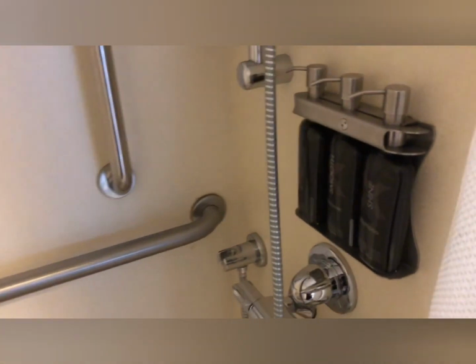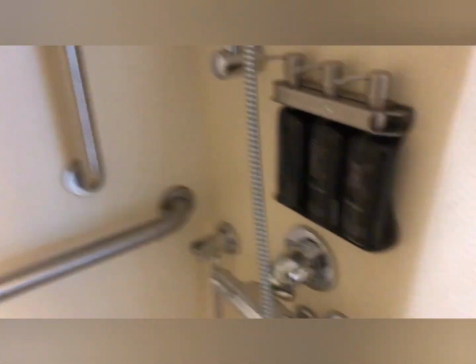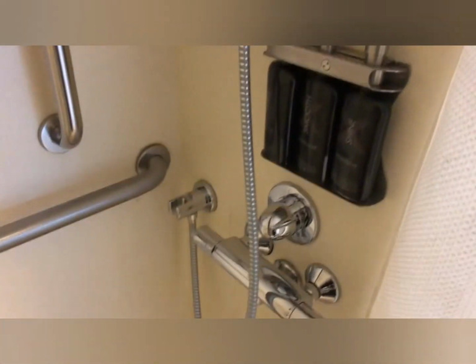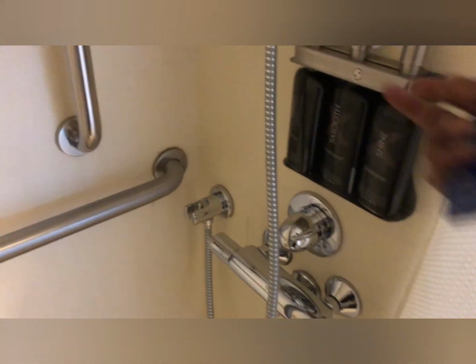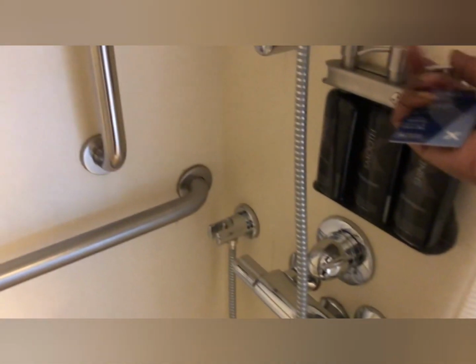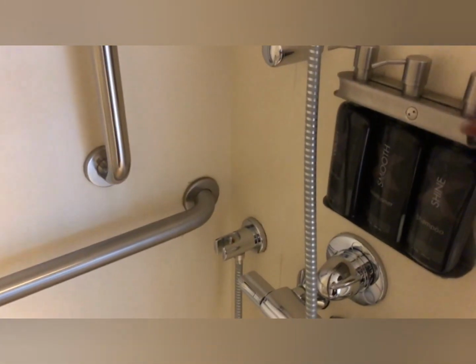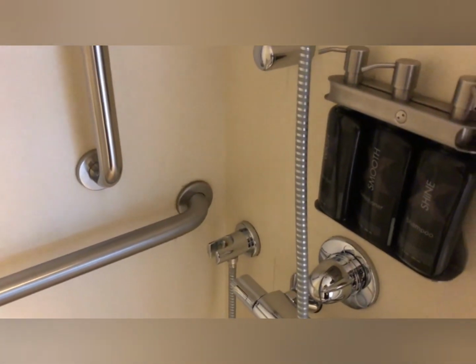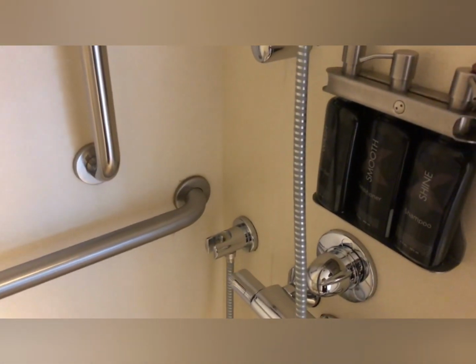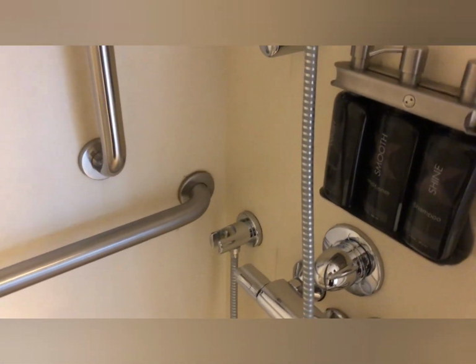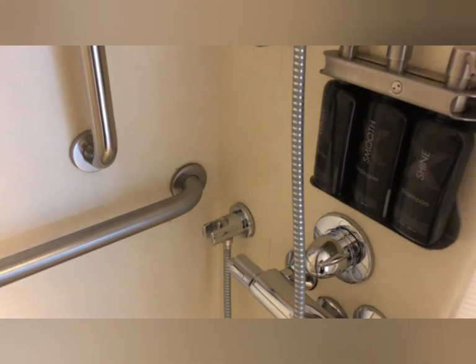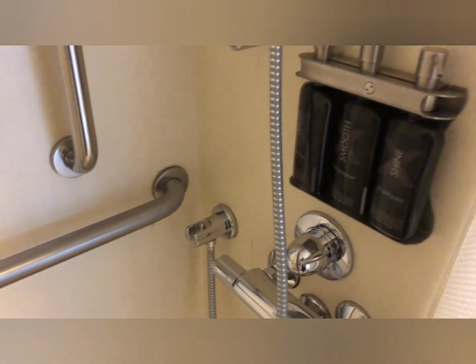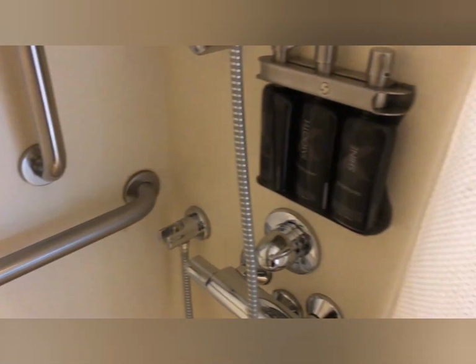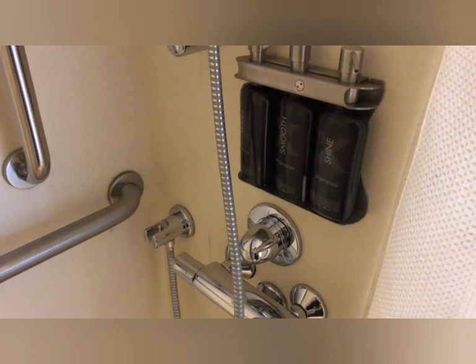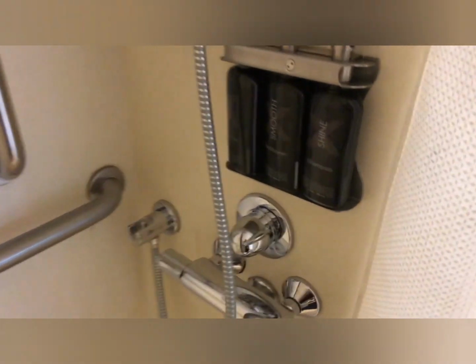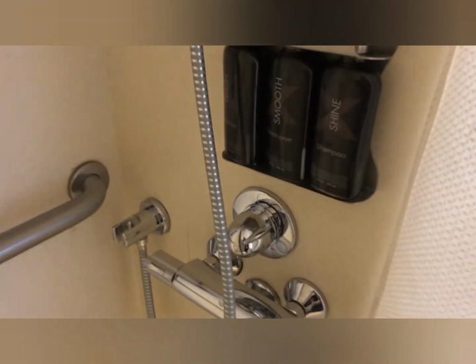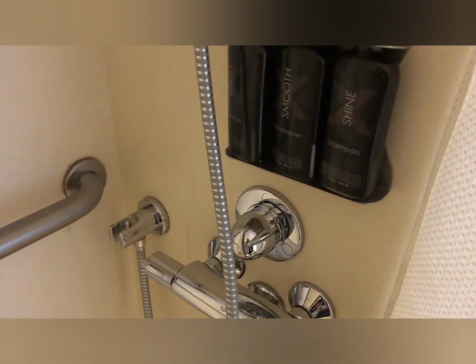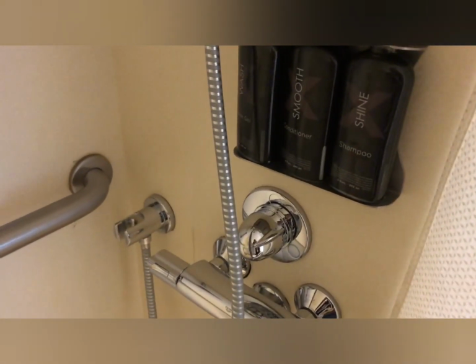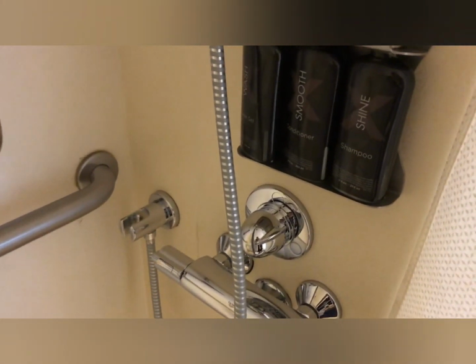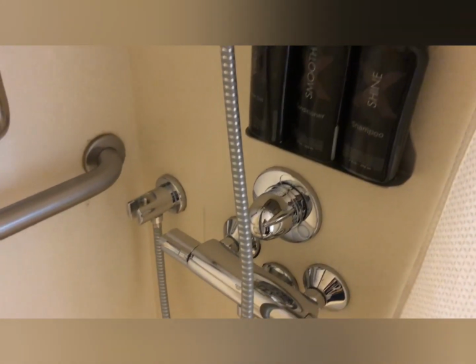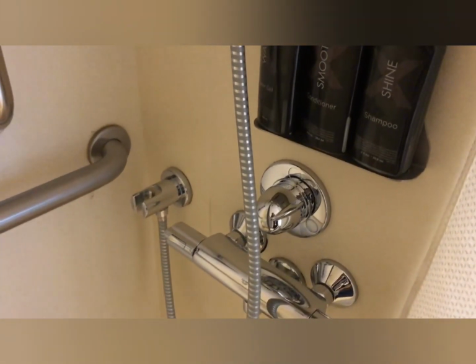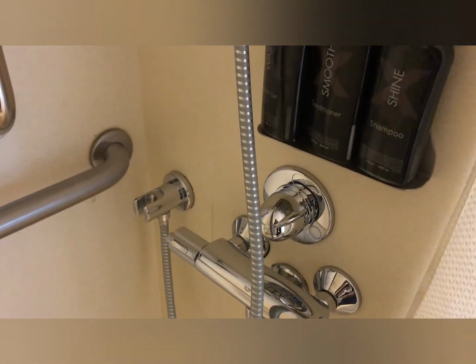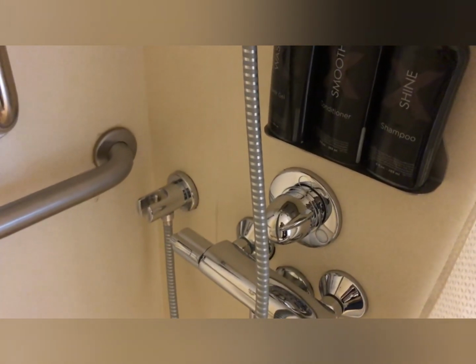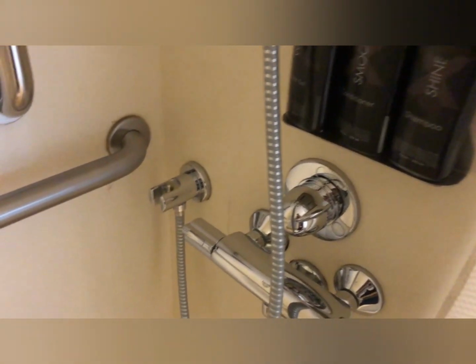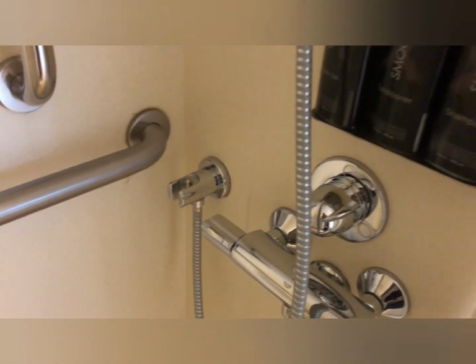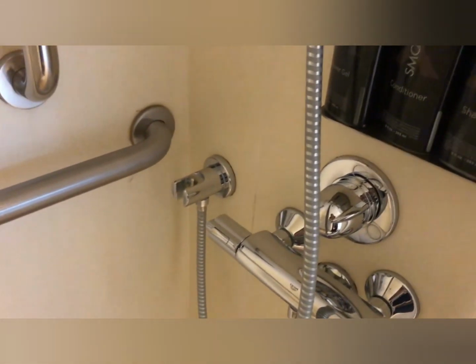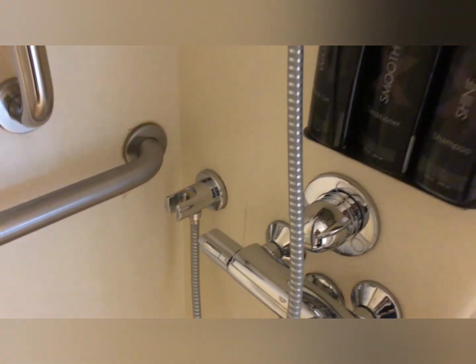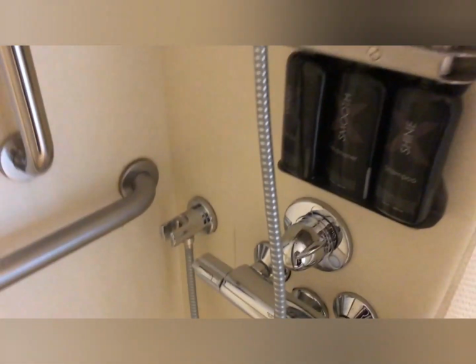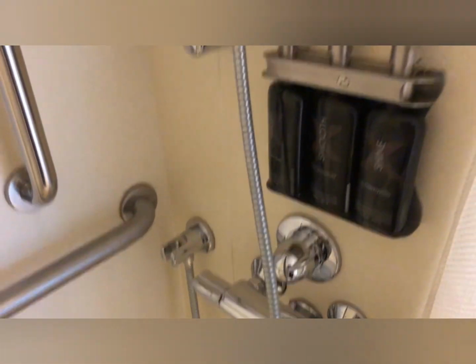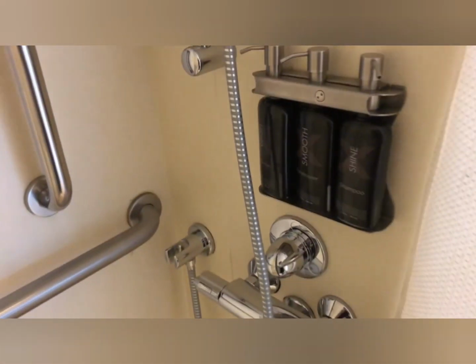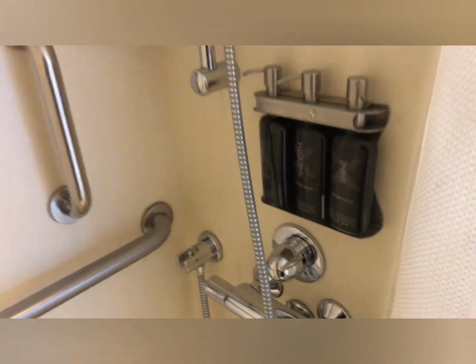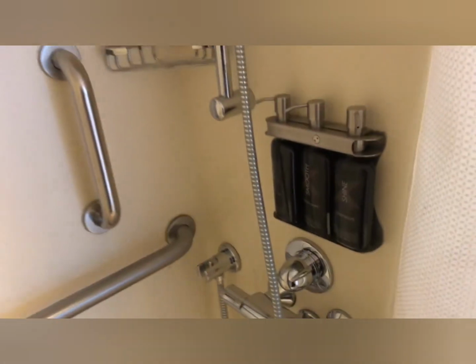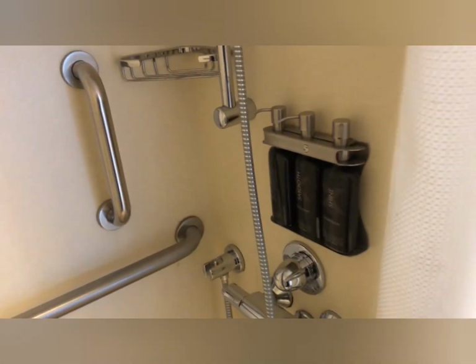As you can see, you have your shower soap, you have shampoo, and you also have conditioner in these balcony cabins, which is nice.